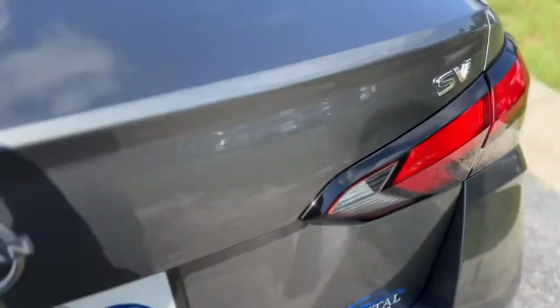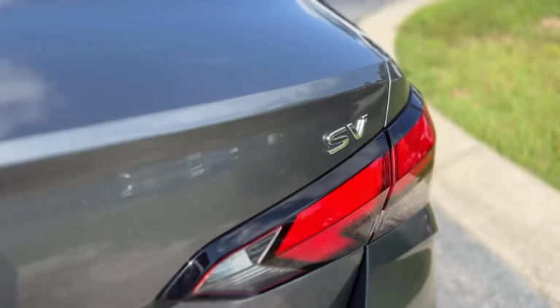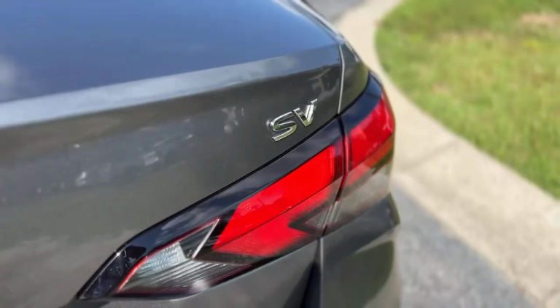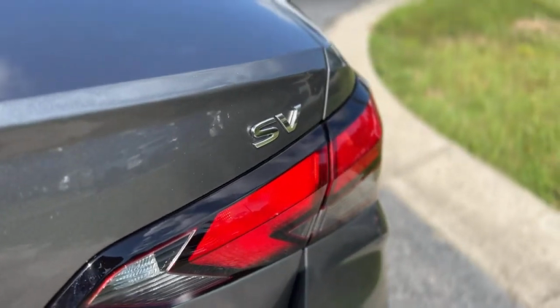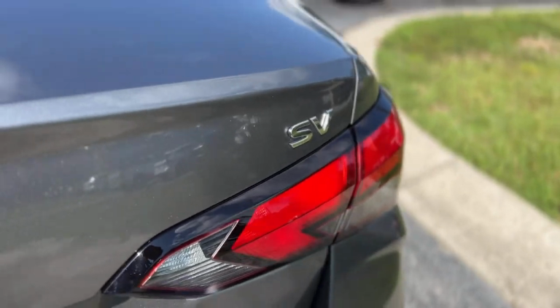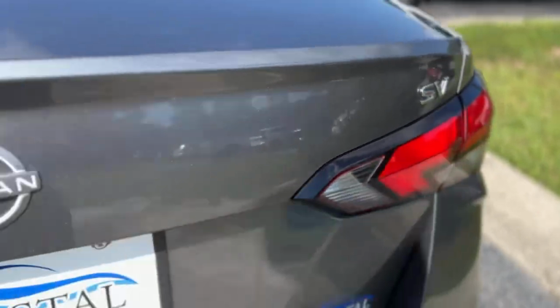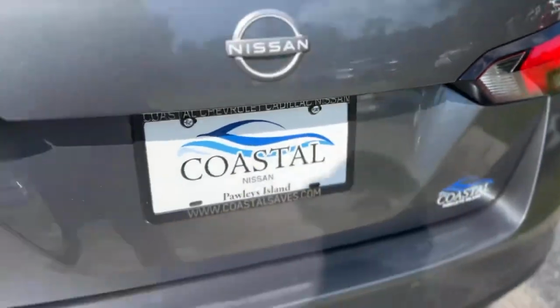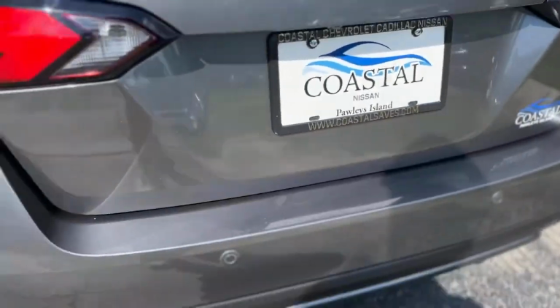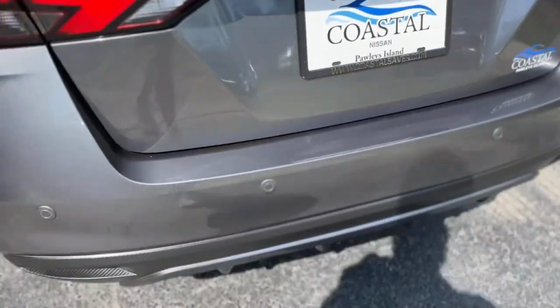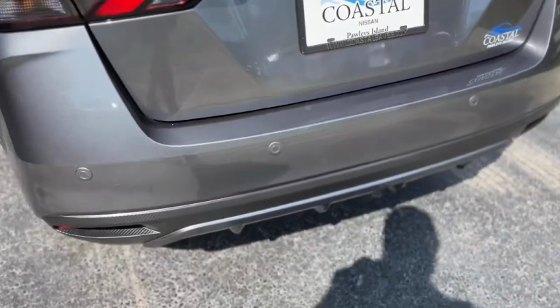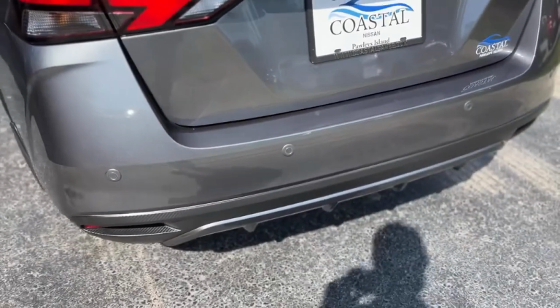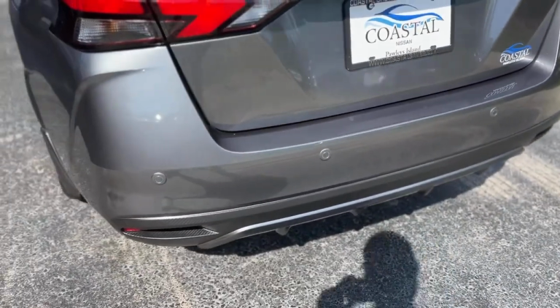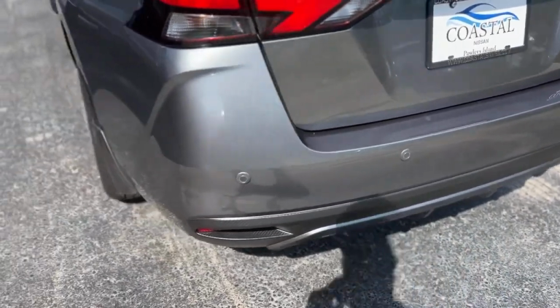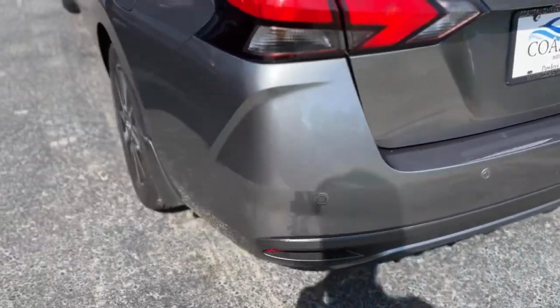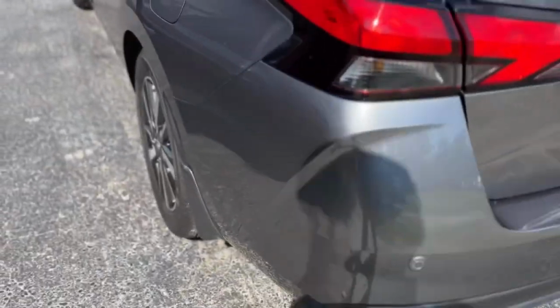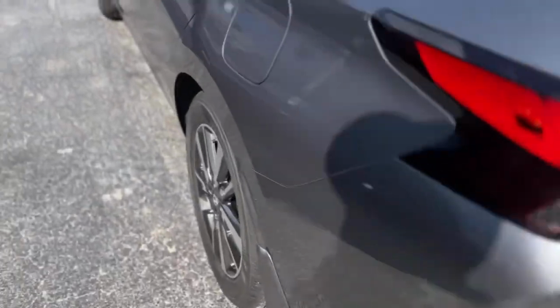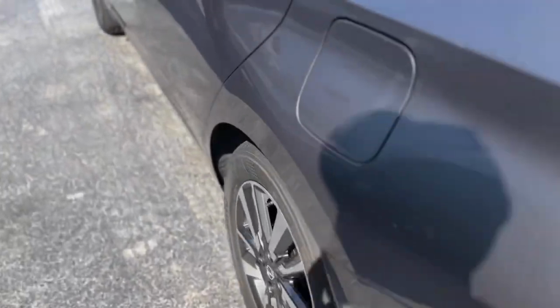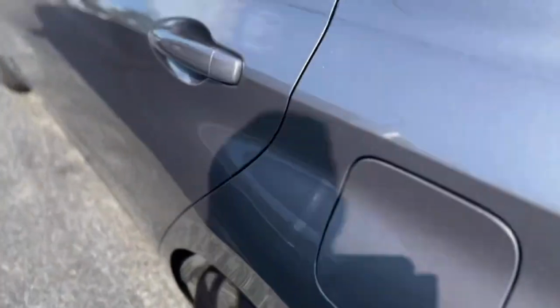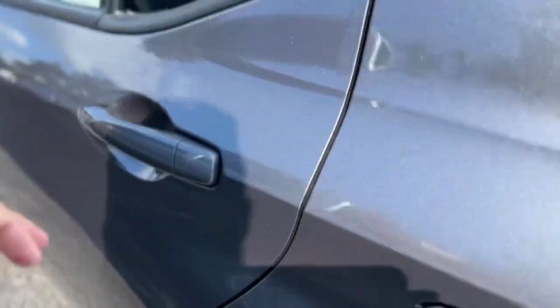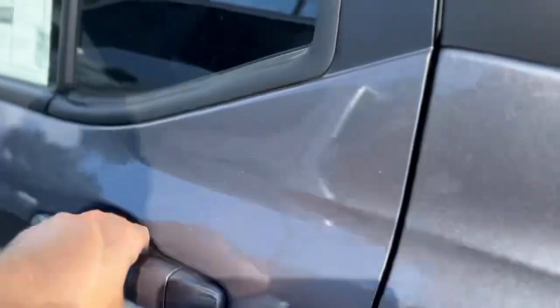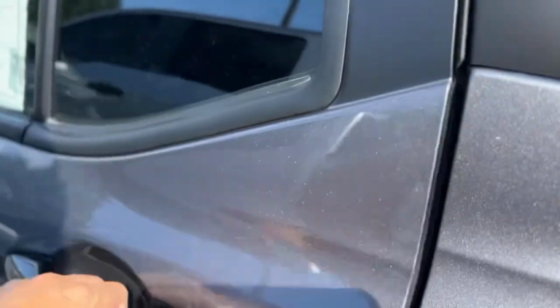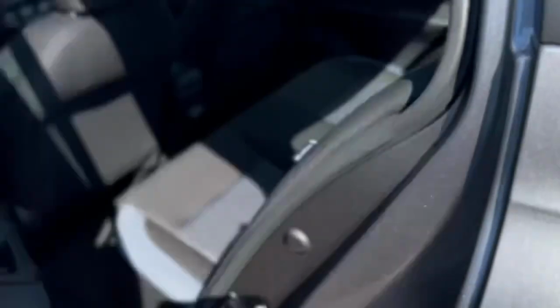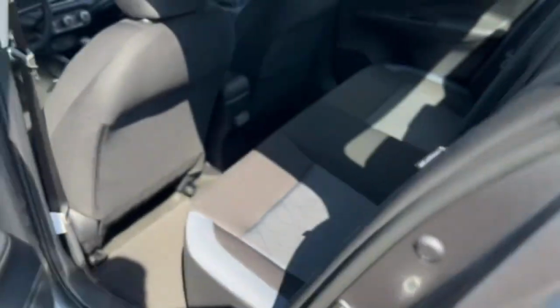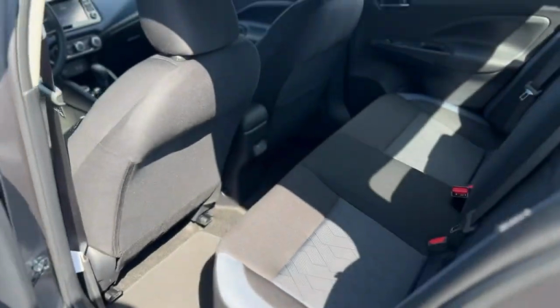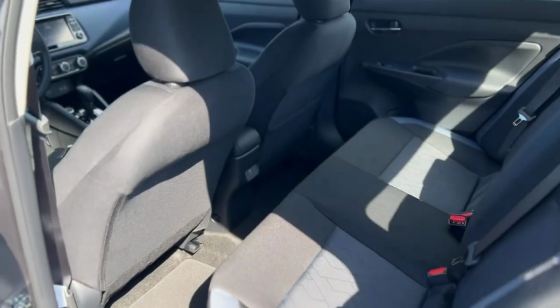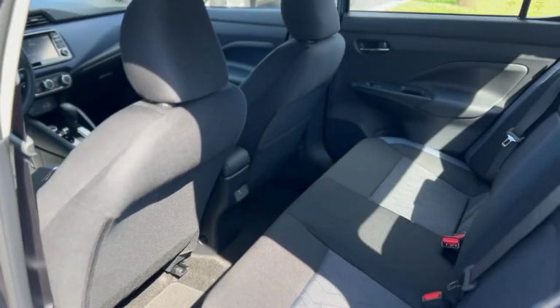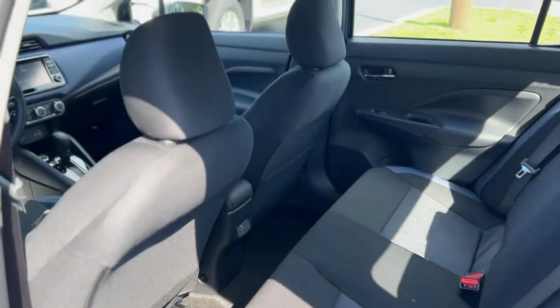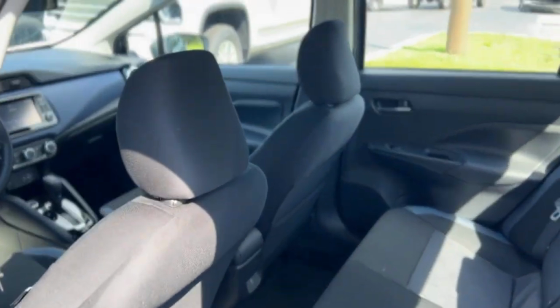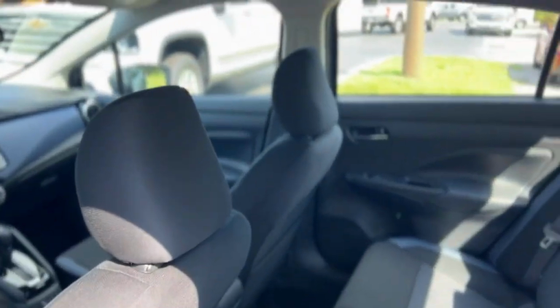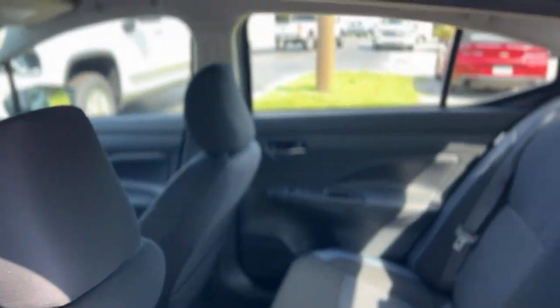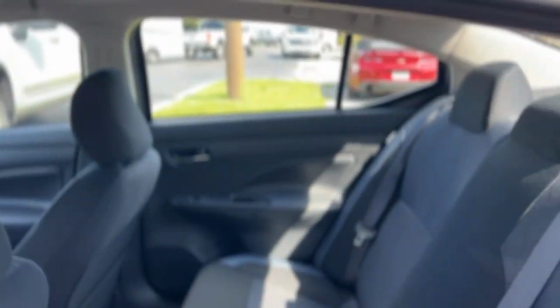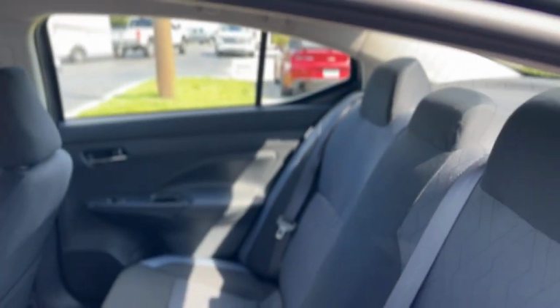This one is the SV trim. It's got rear parking sensors, and the same carries through on this side.